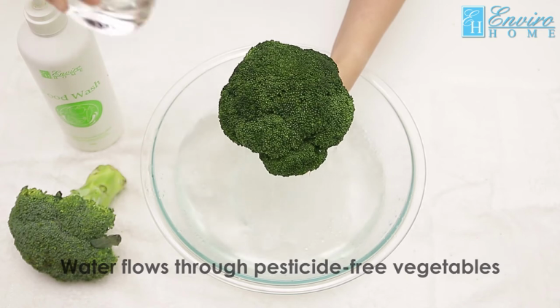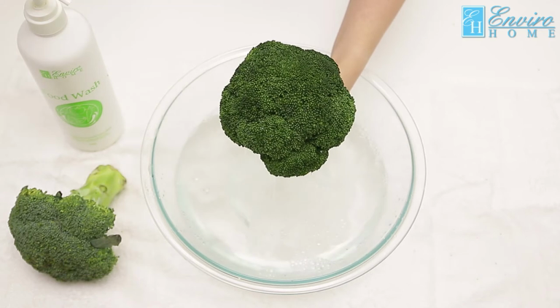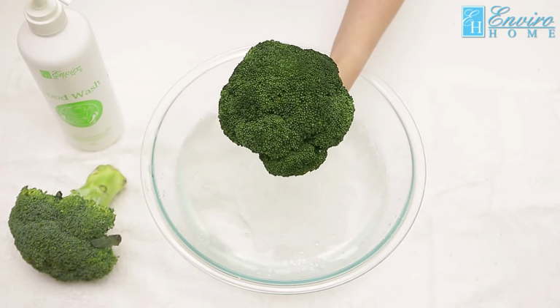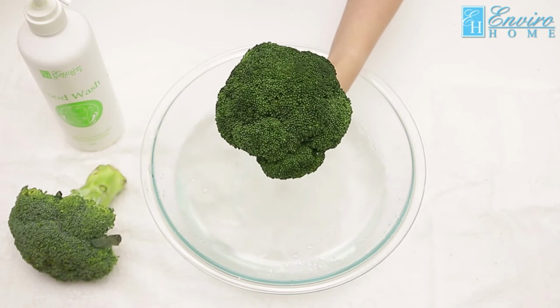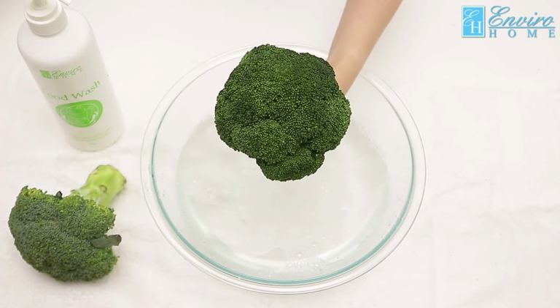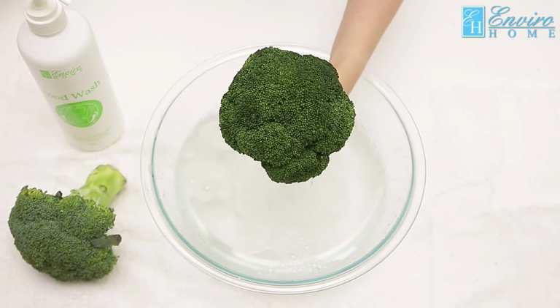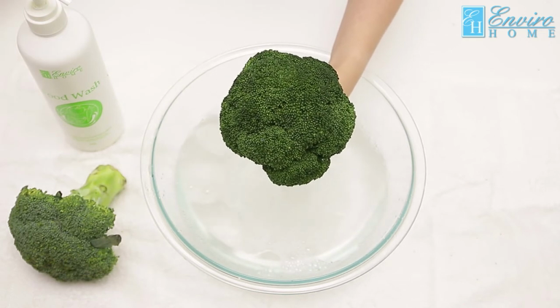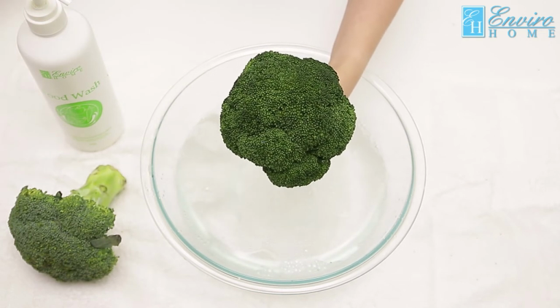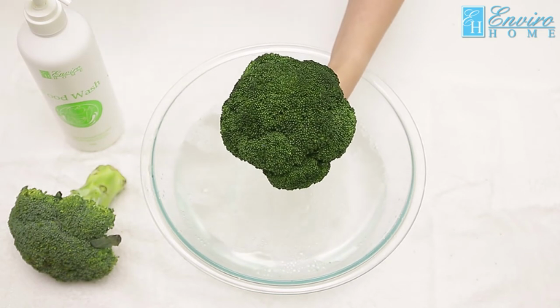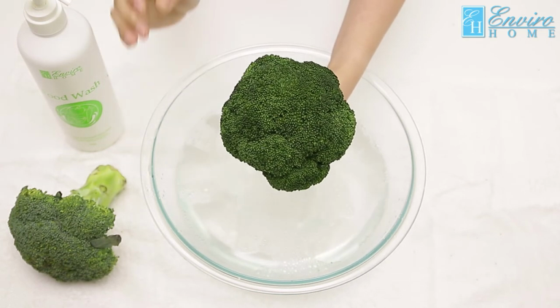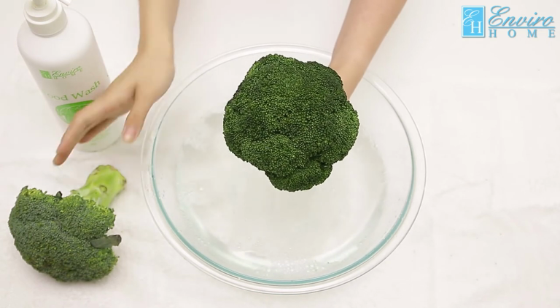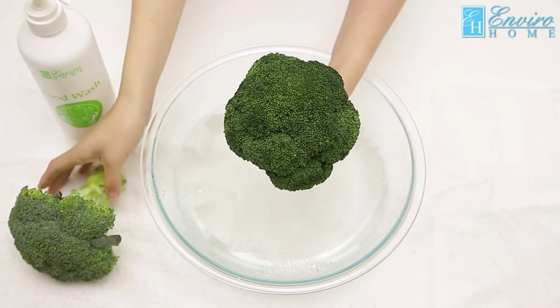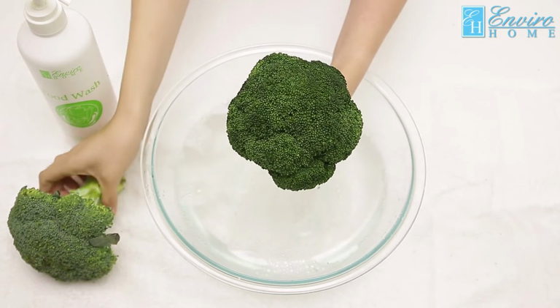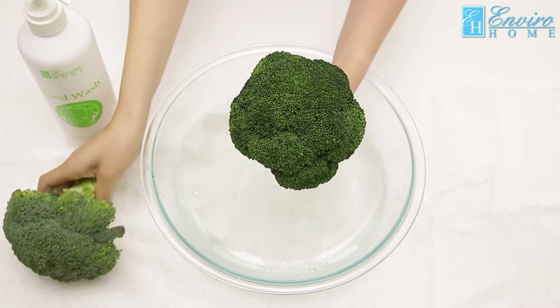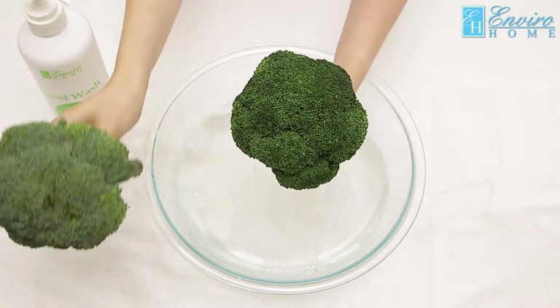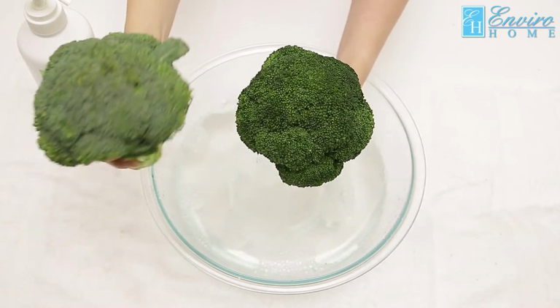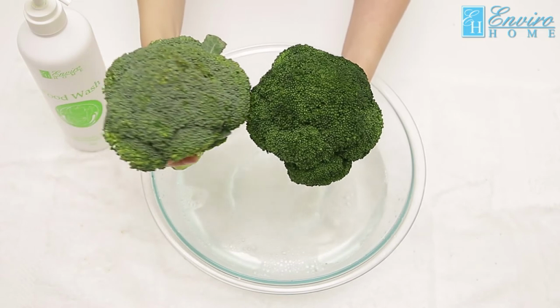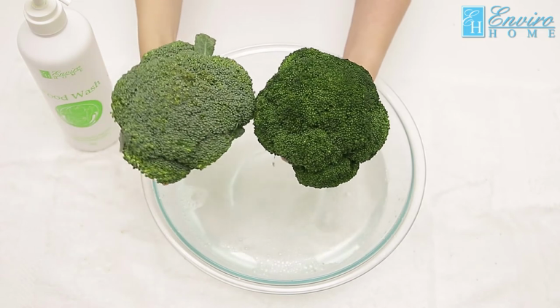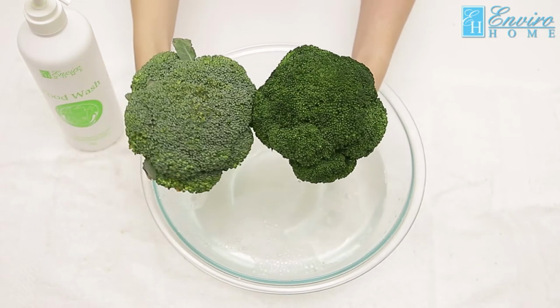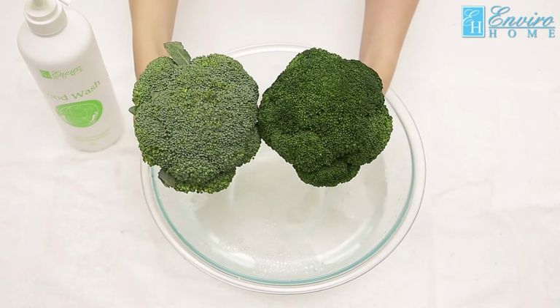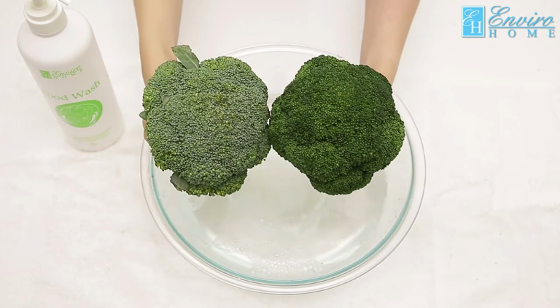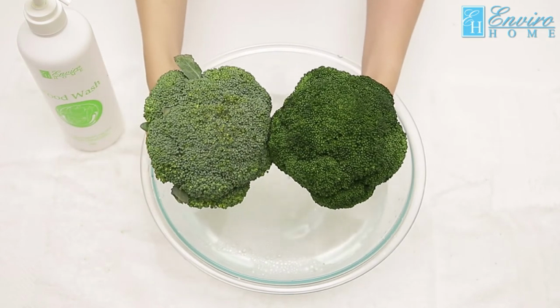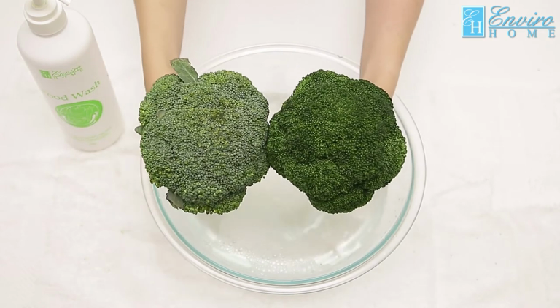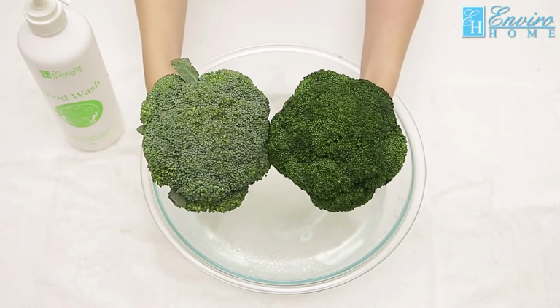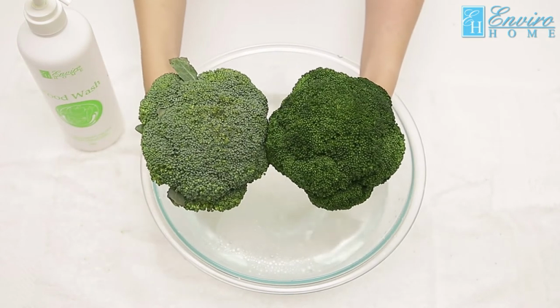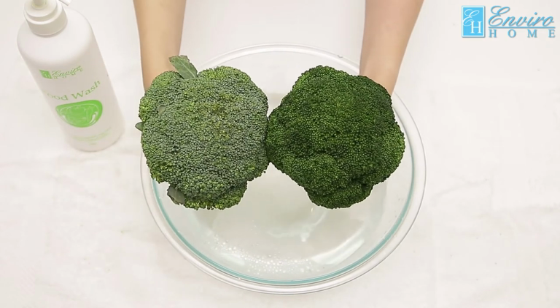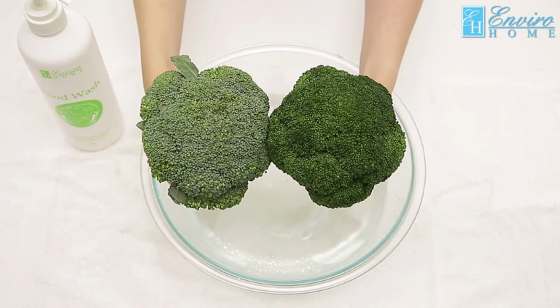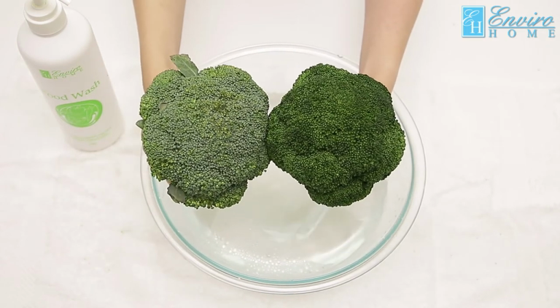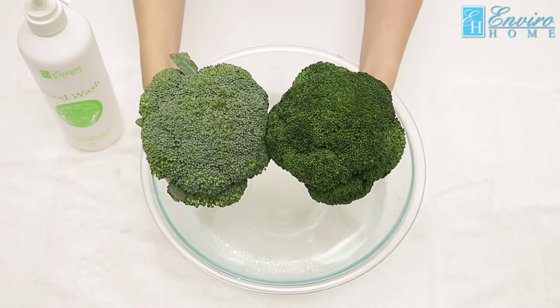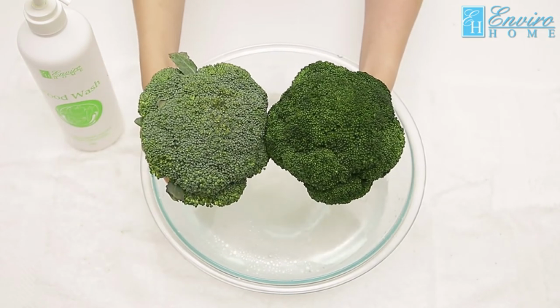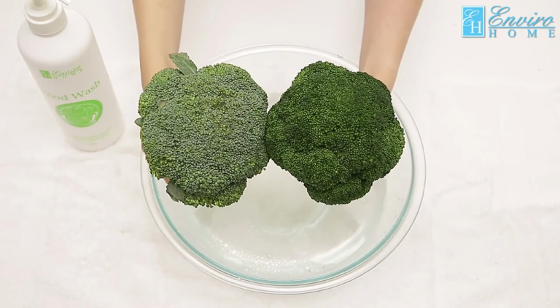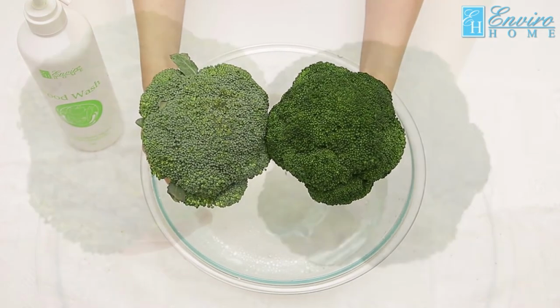When the oil-soluble pesticides are broken down, you will realize that the original color of the broccoli will show through, and you can eat safely and healthier.